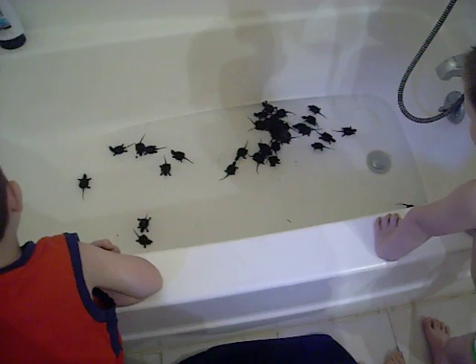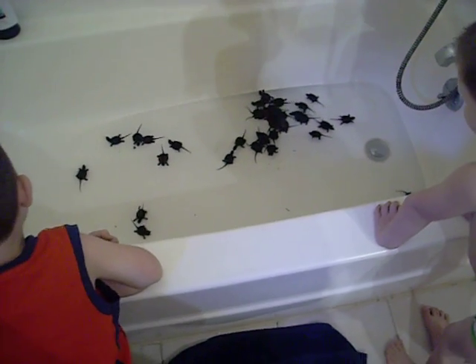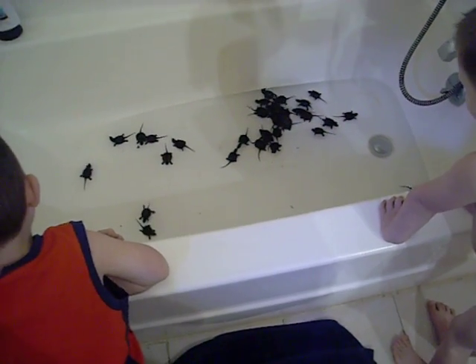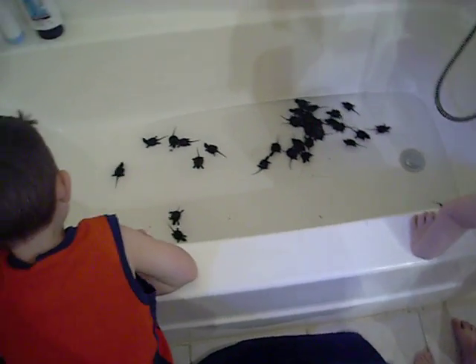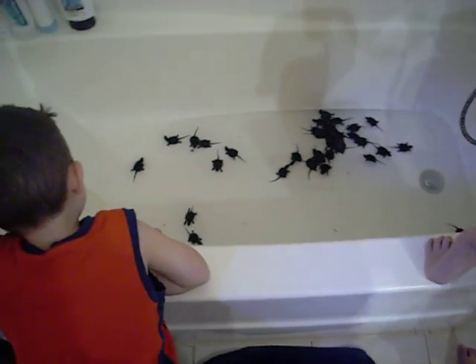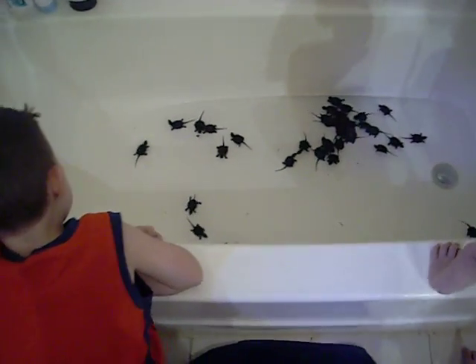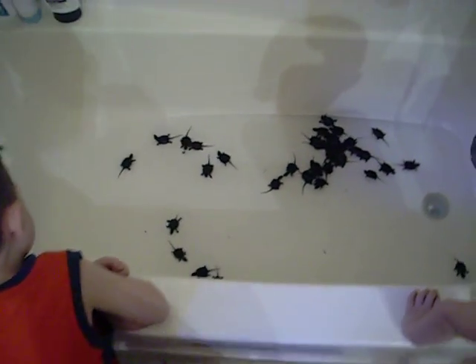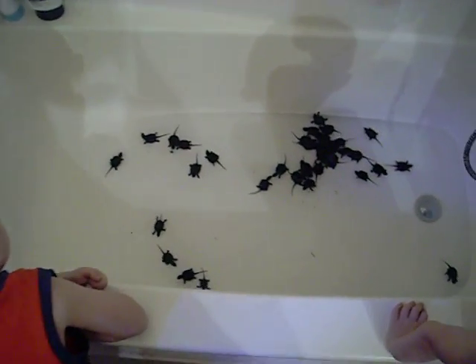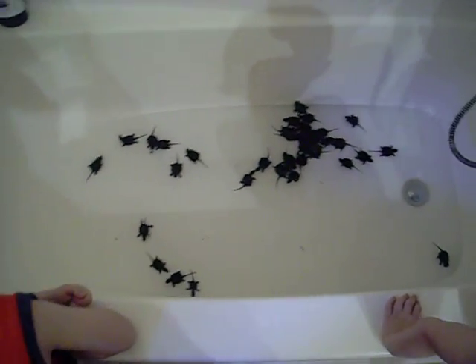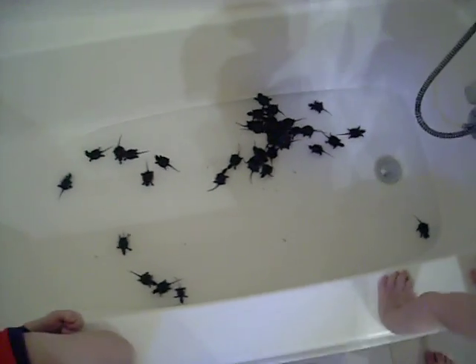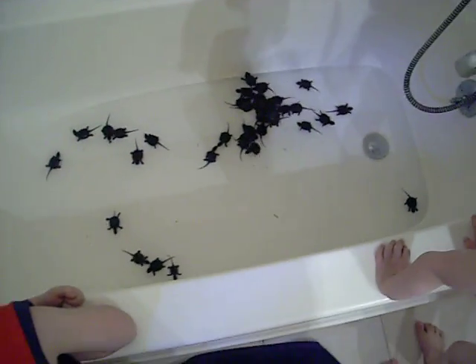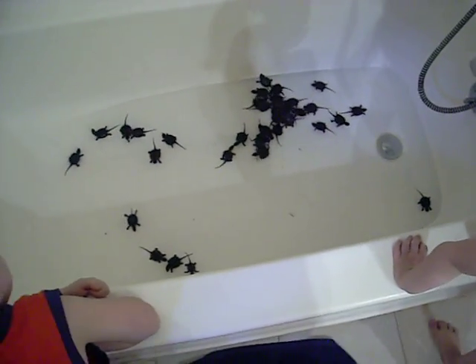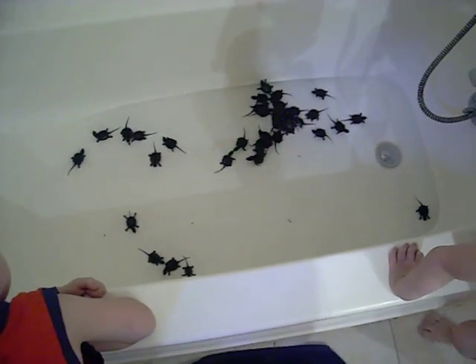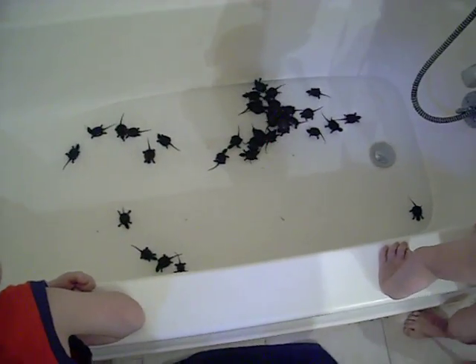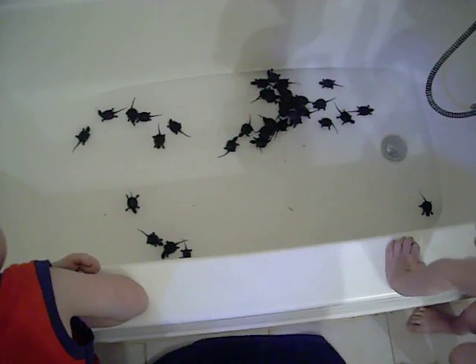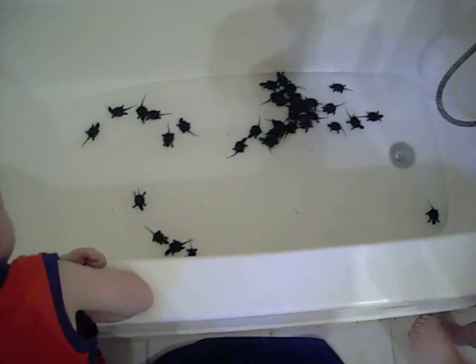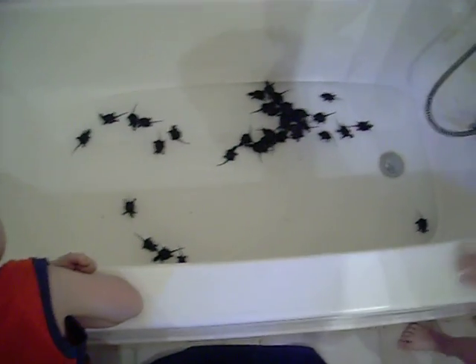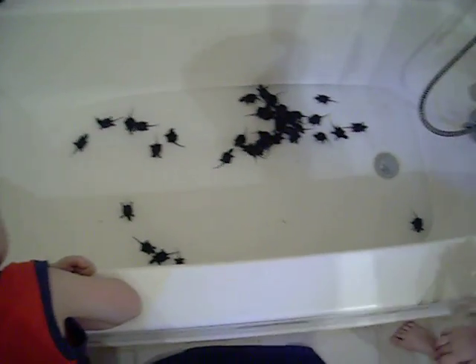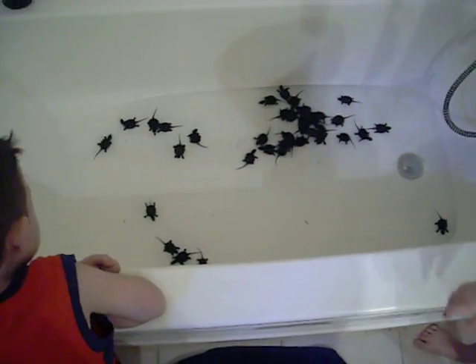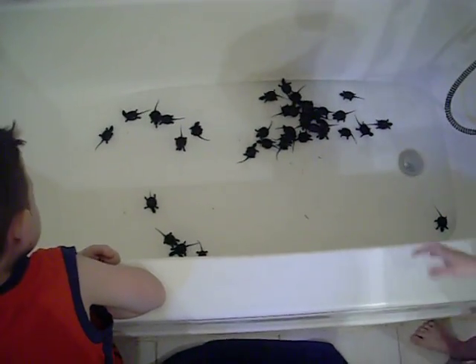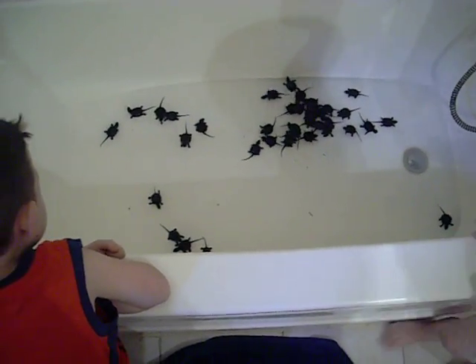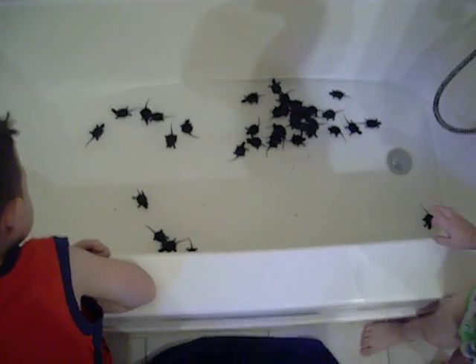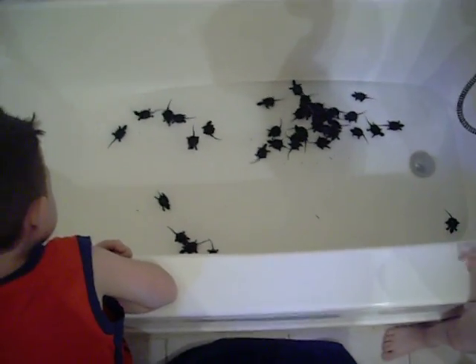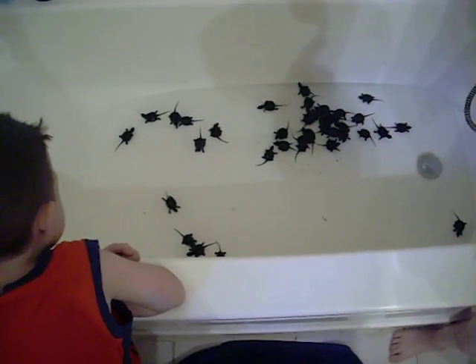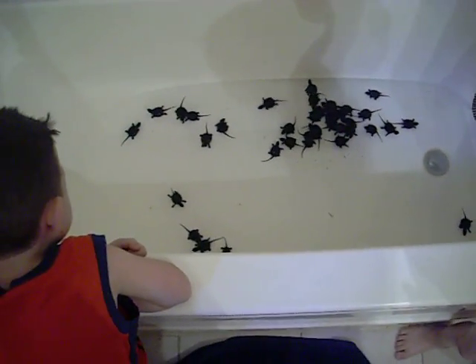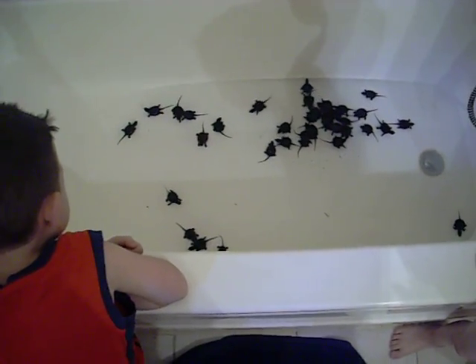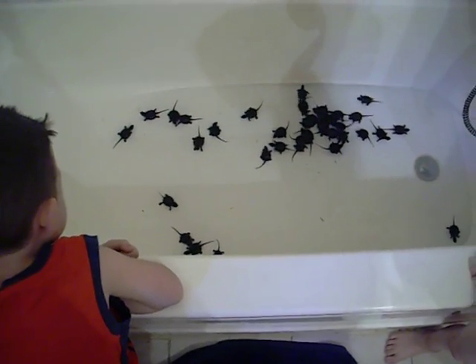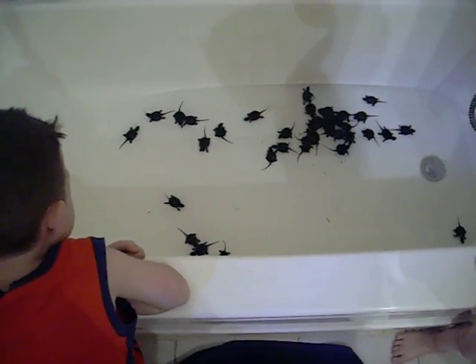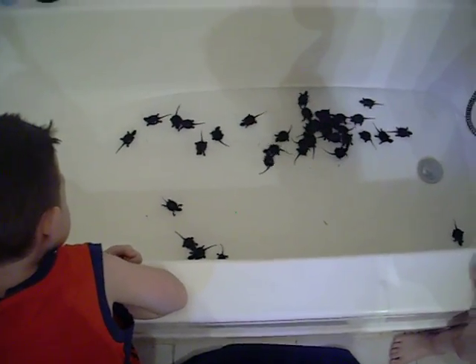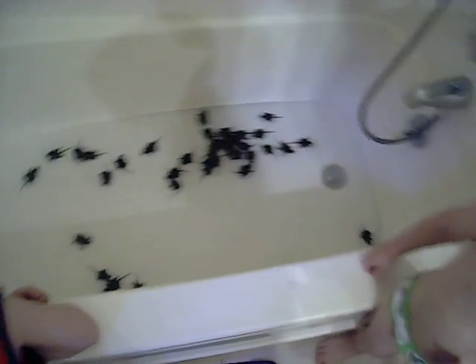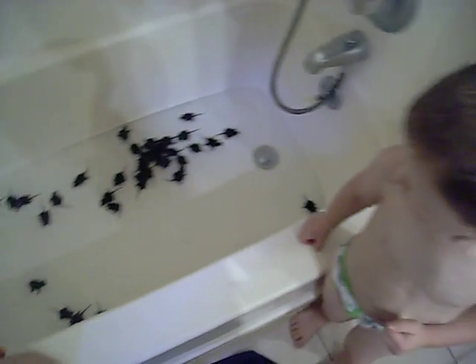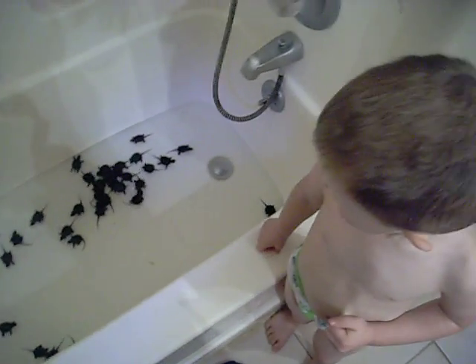Is there water in there? No, they're alright buddy. We don't want too much water. We don't want them to be able to get out of the water. How many turtles are in there, Lake?